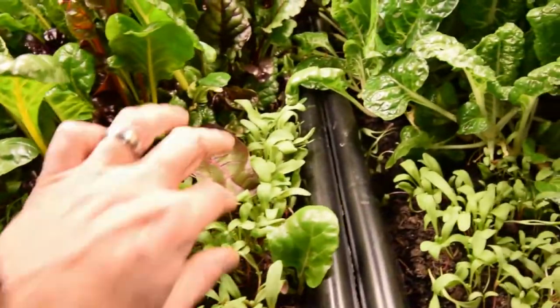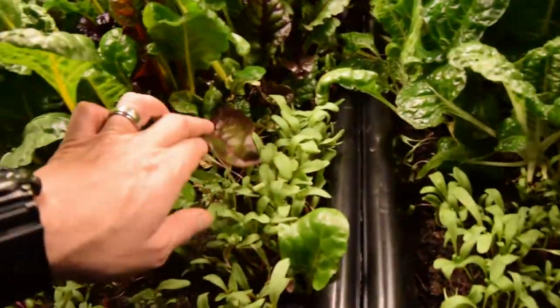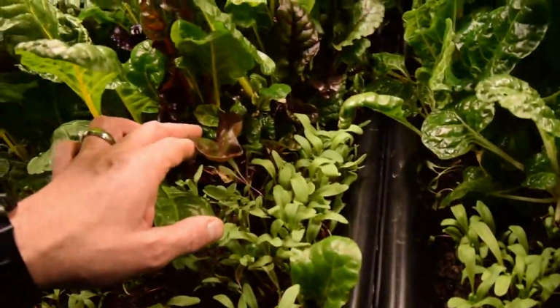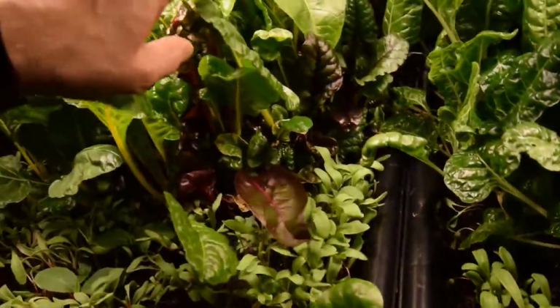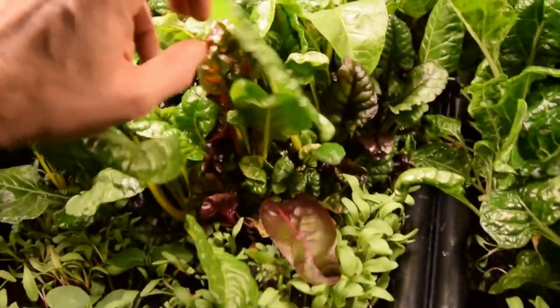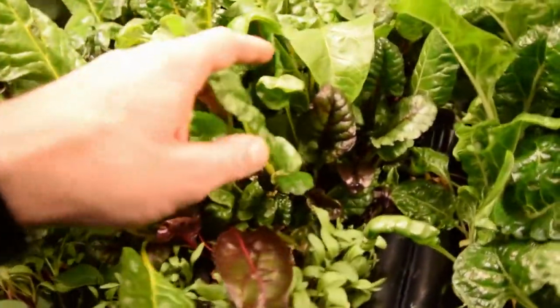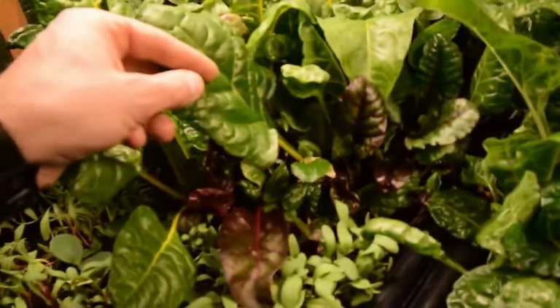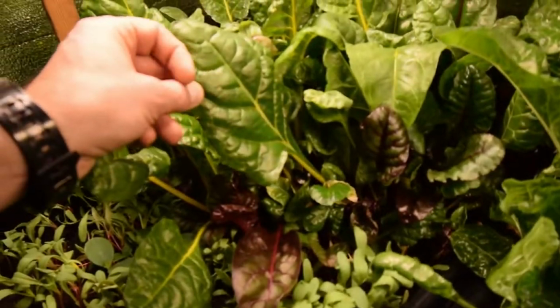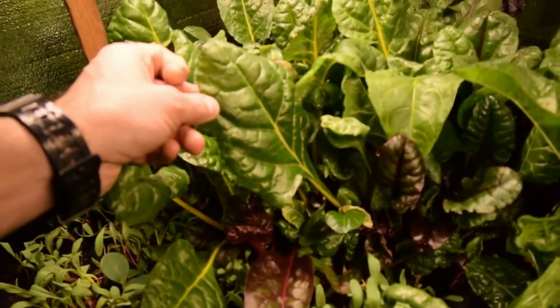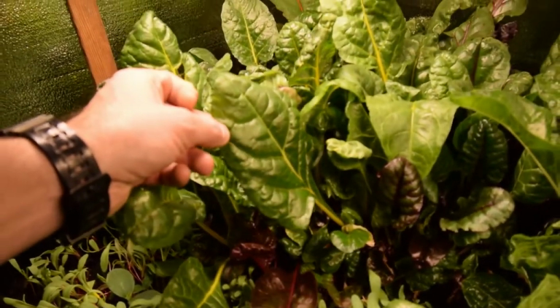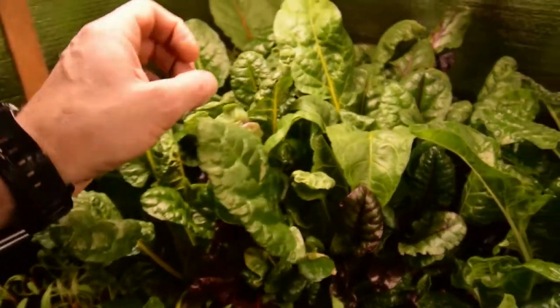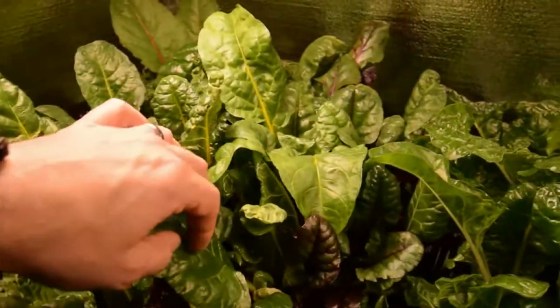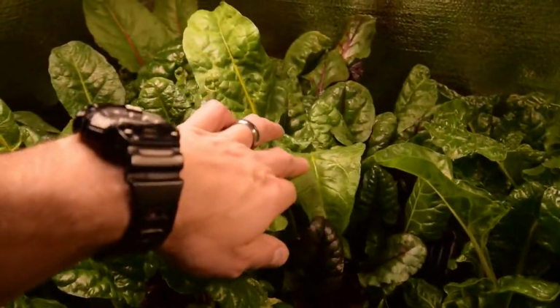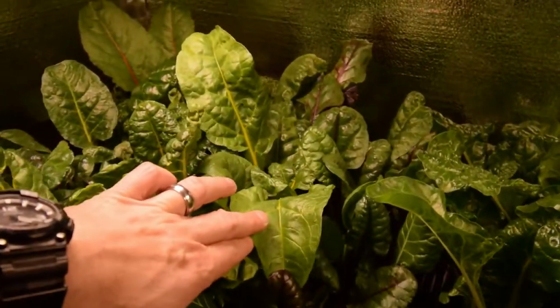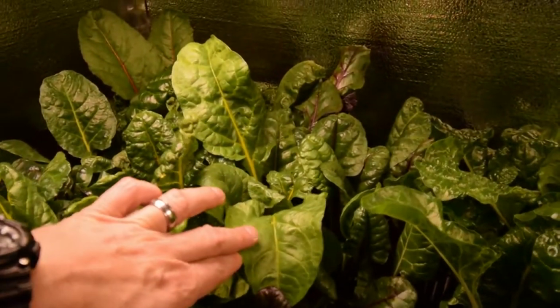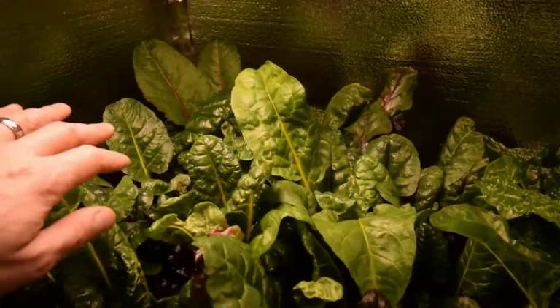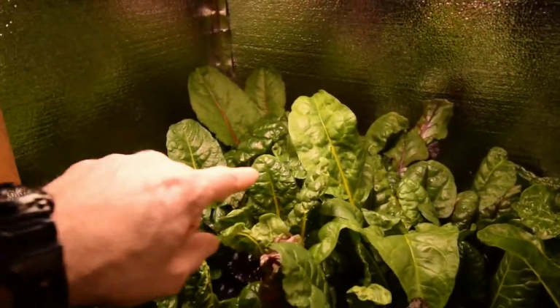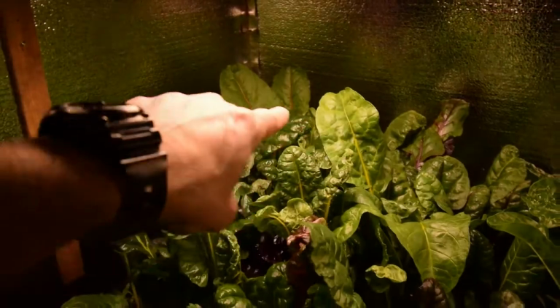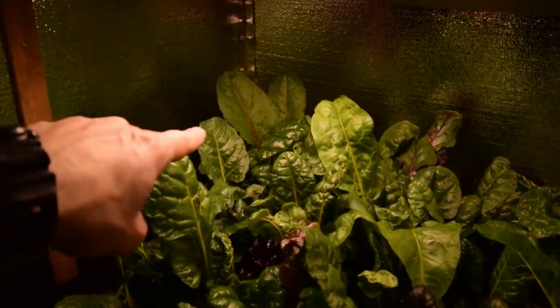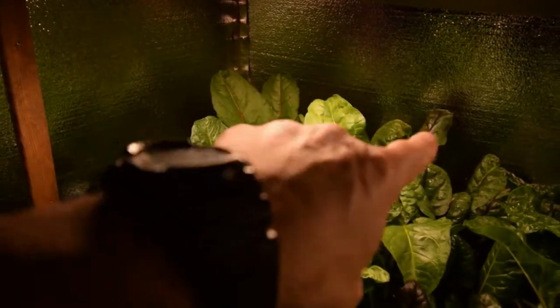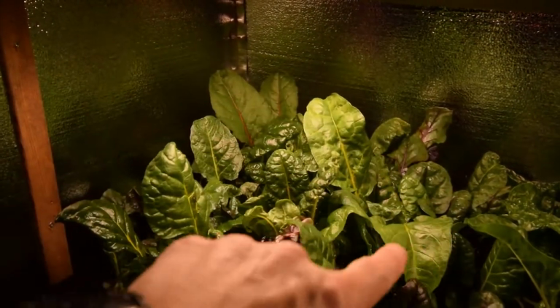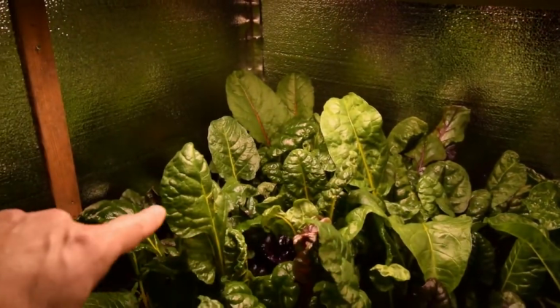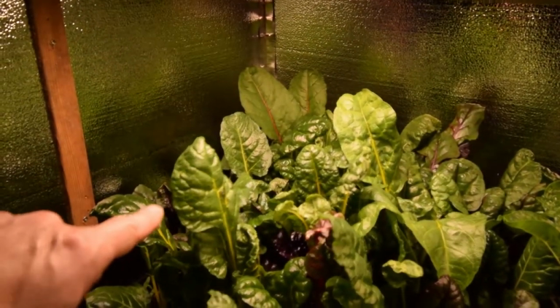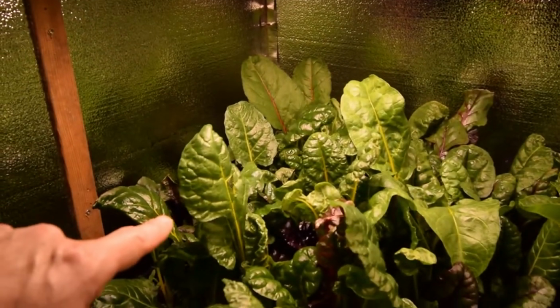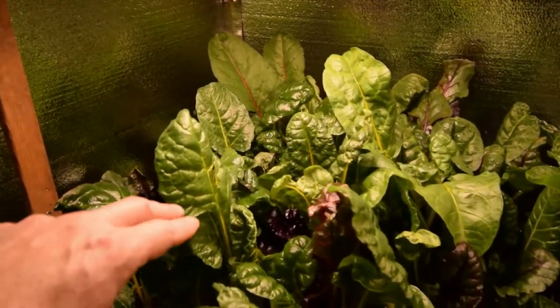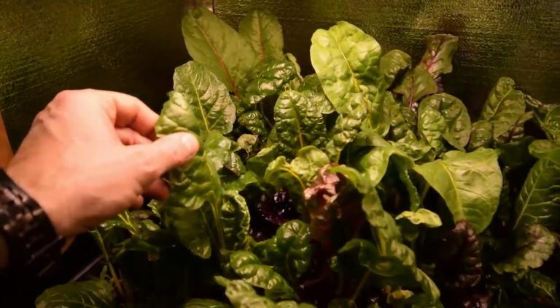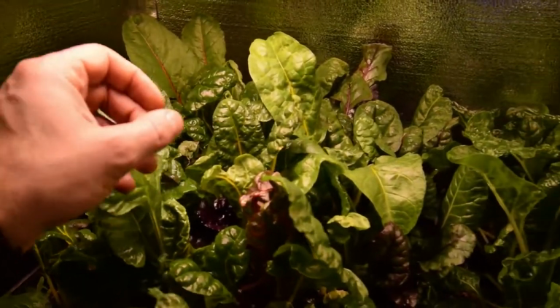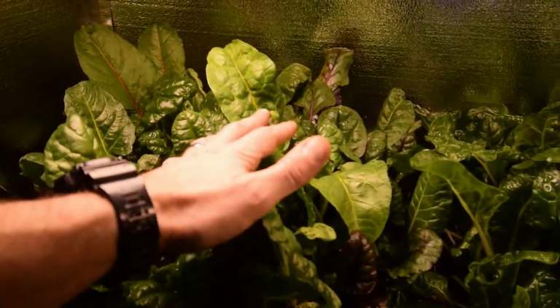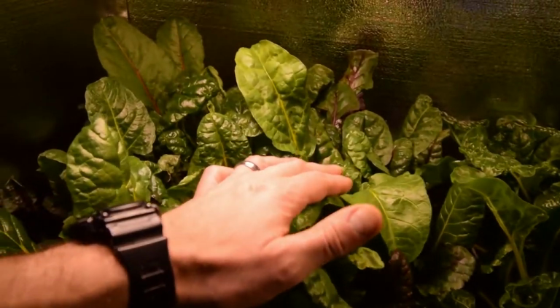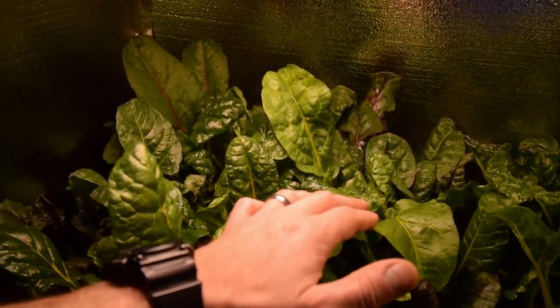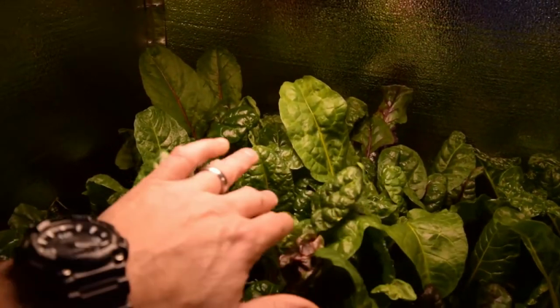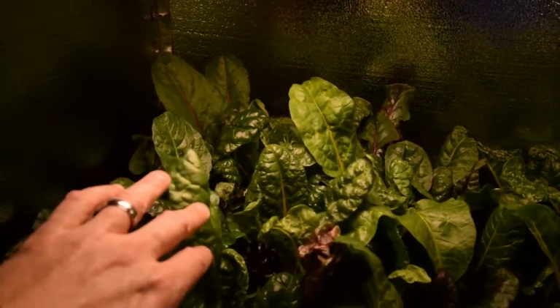You can see the chard in here is really loving the soil being a deeper mix. There are lots of leaves to harvest in here. We've harvested once this week already, and it looks like it's time to do another one.